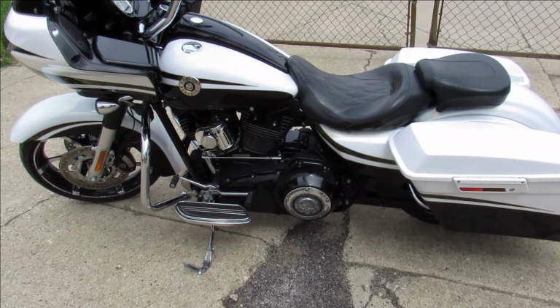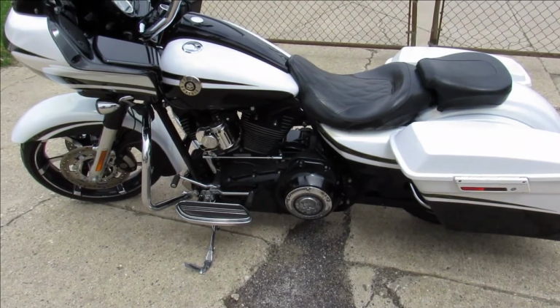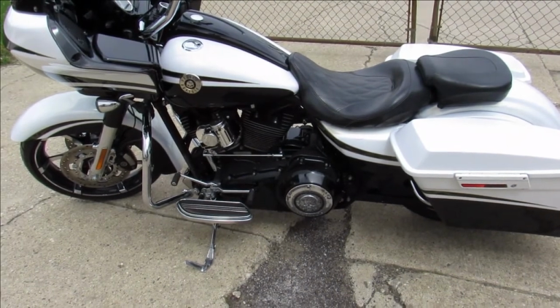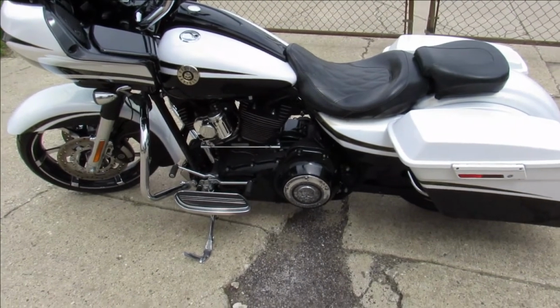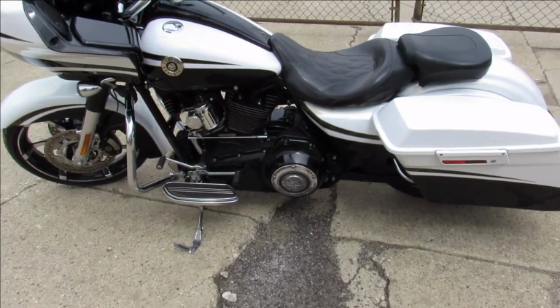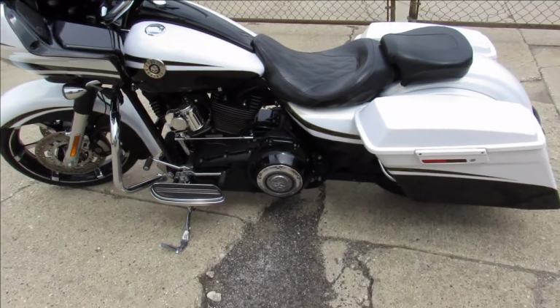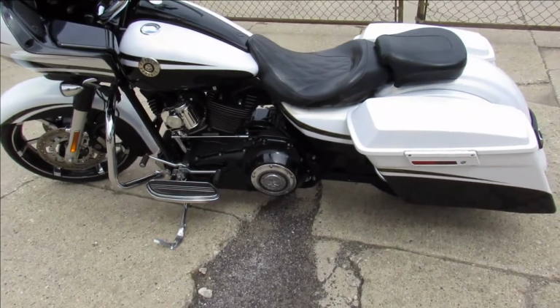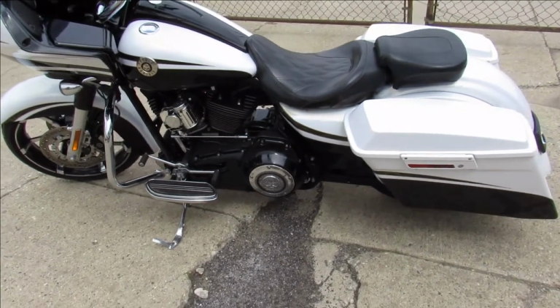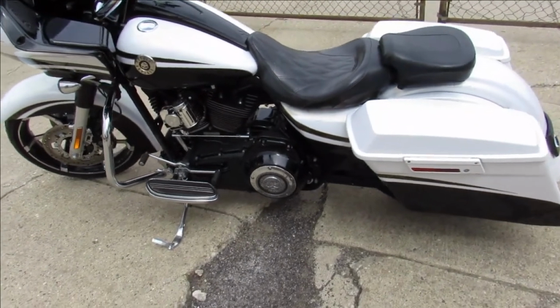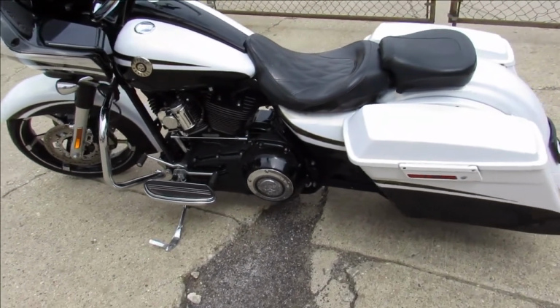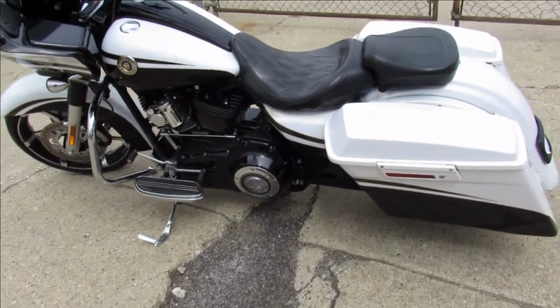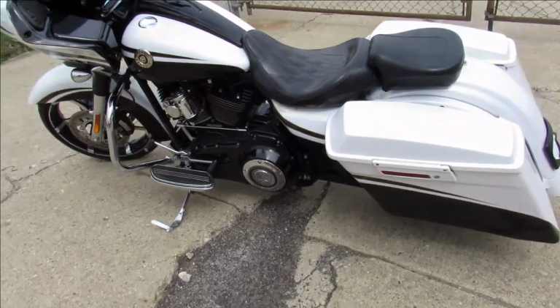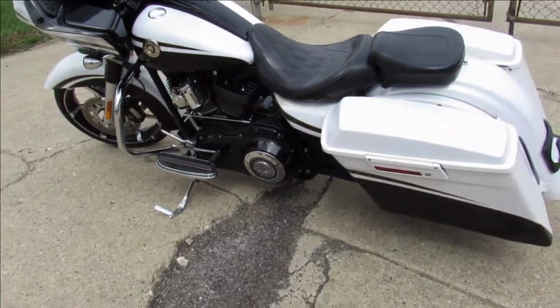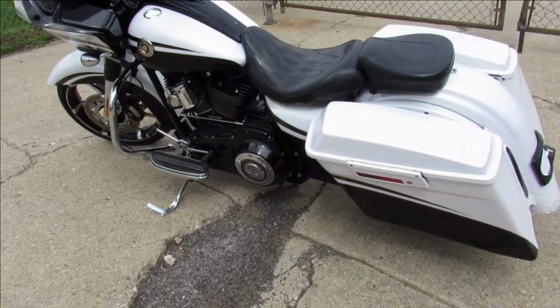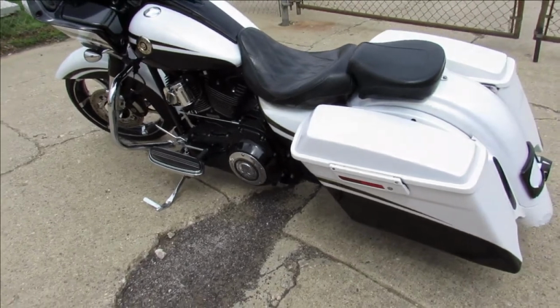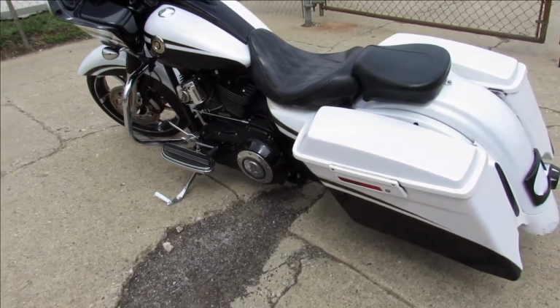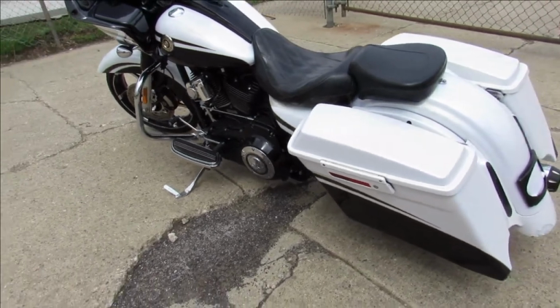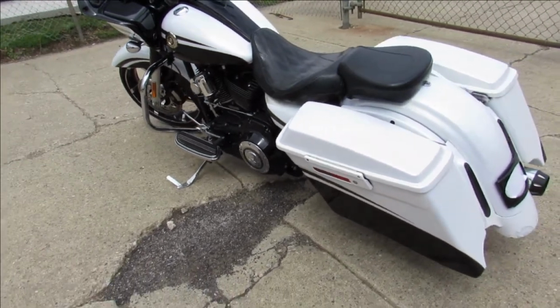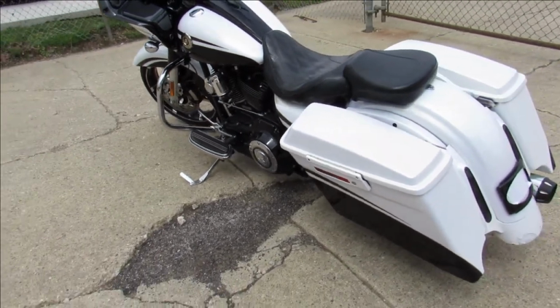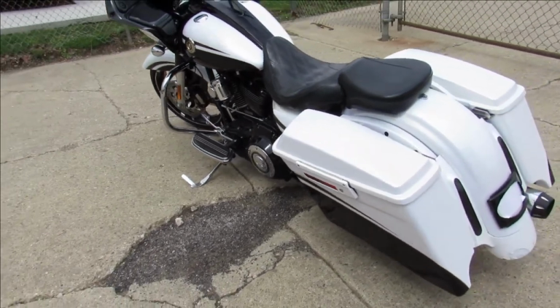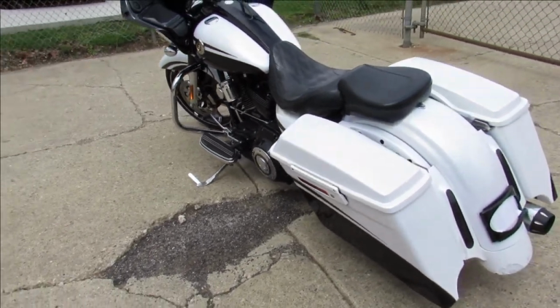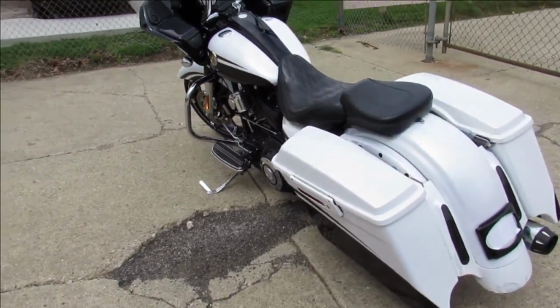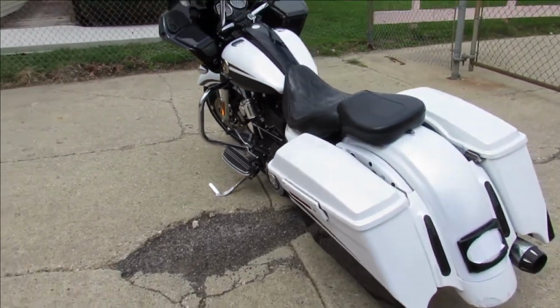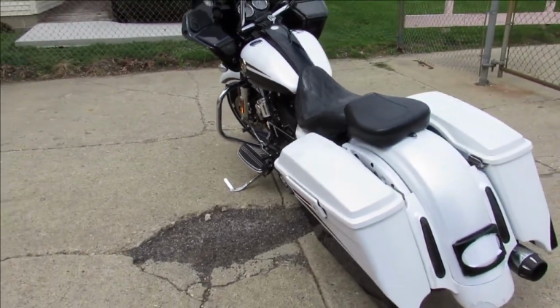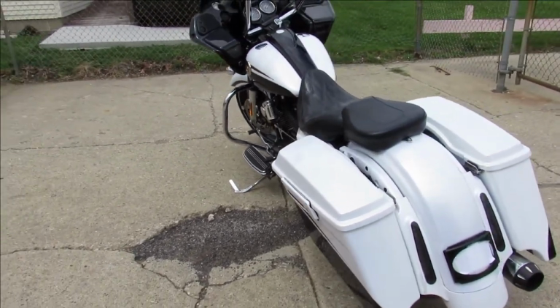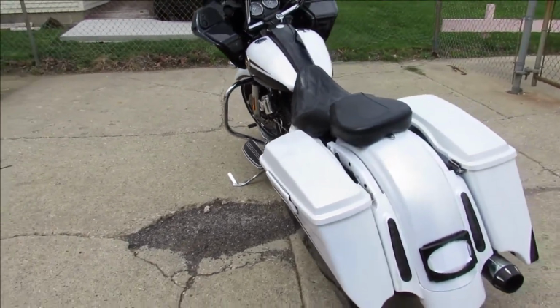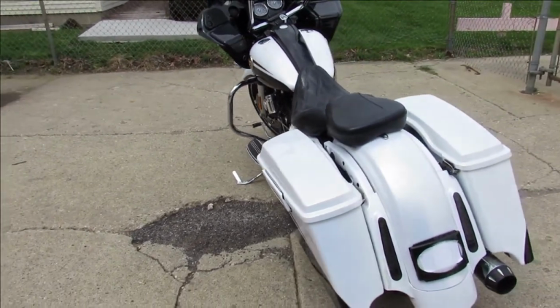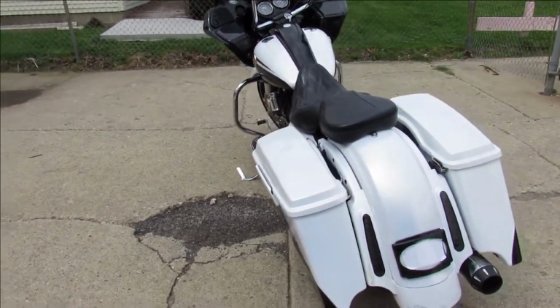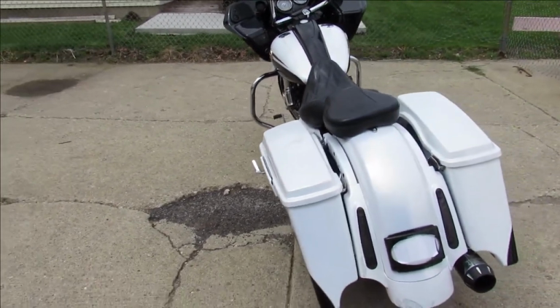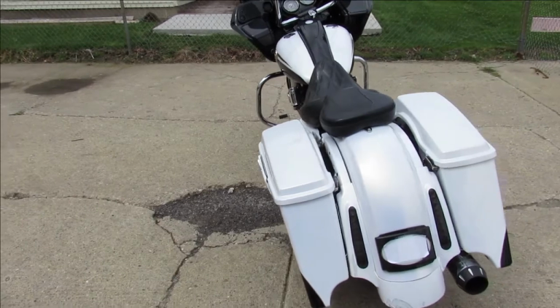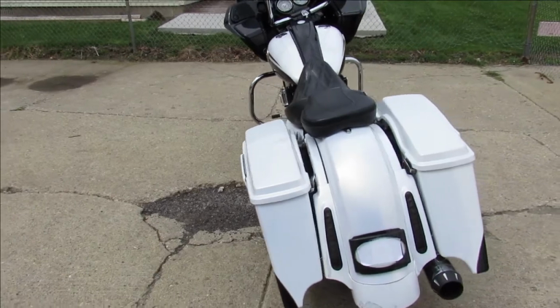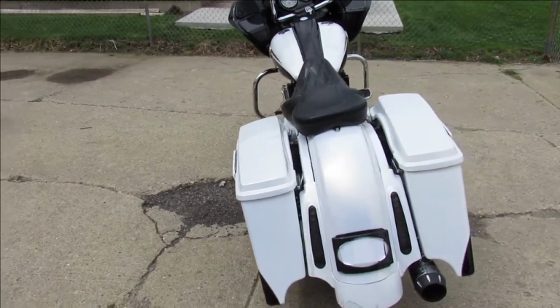Hey guys, ApprovalPowerSports.com here doing some videos on some bikes we just got off the truck. Take a look at this one — it's a 2012 Screamin' Eagle Road Glide. It has that 110 motor in it.